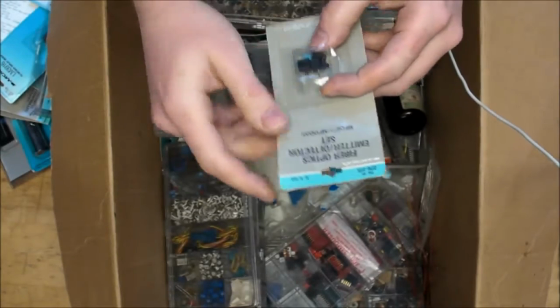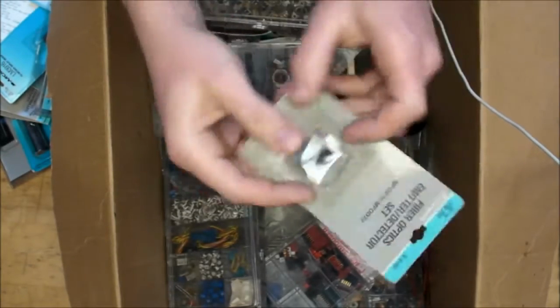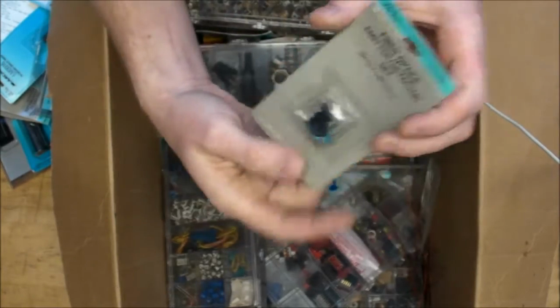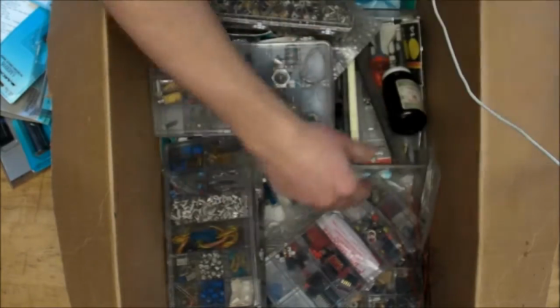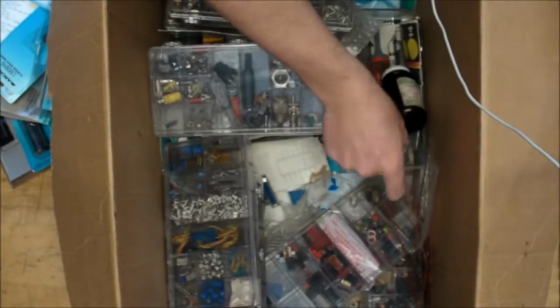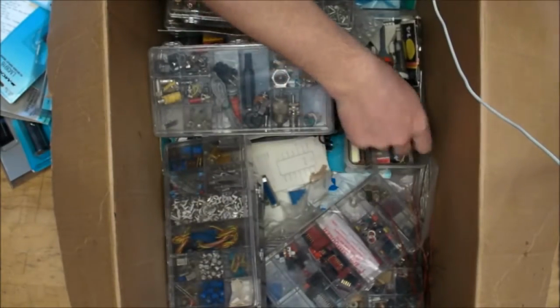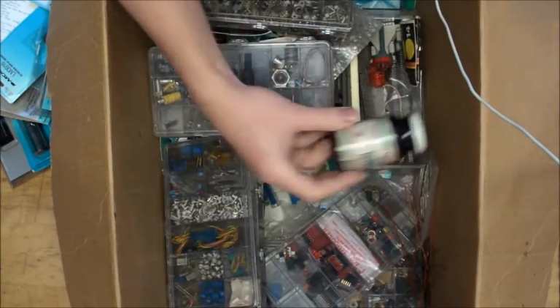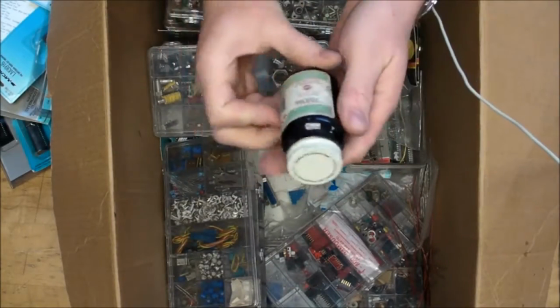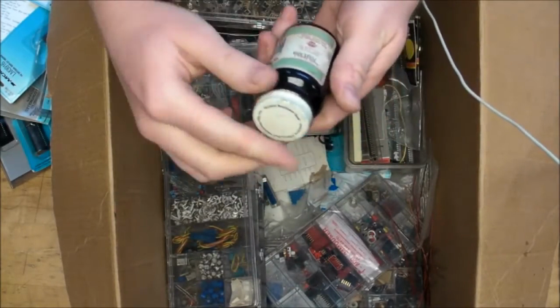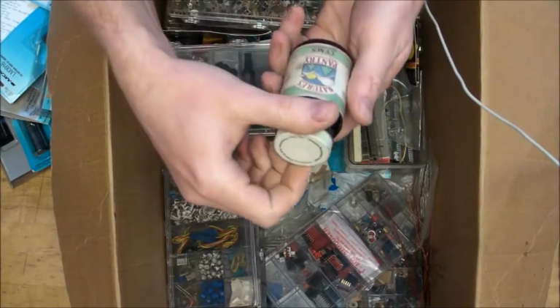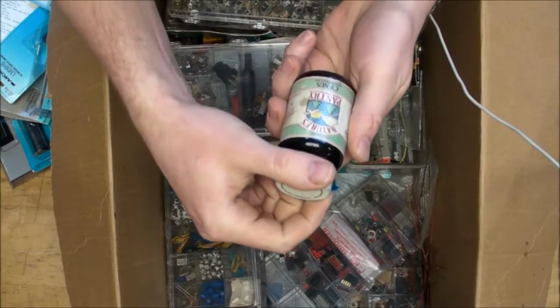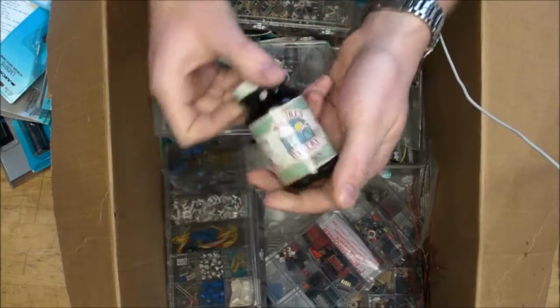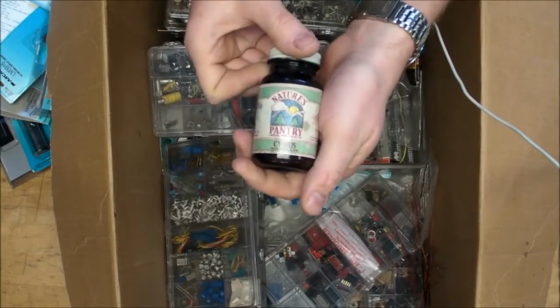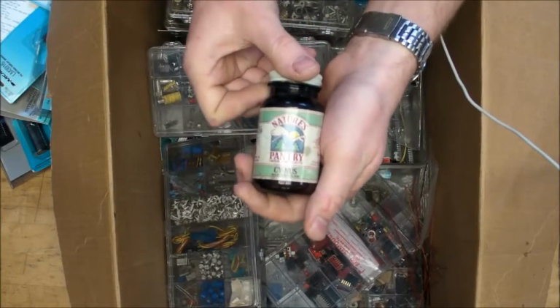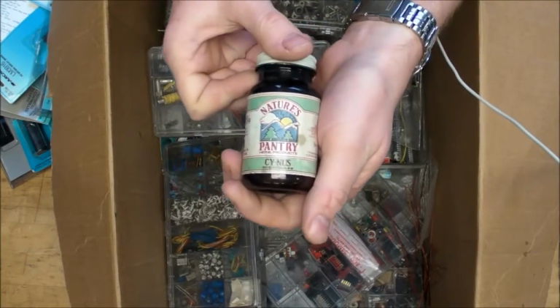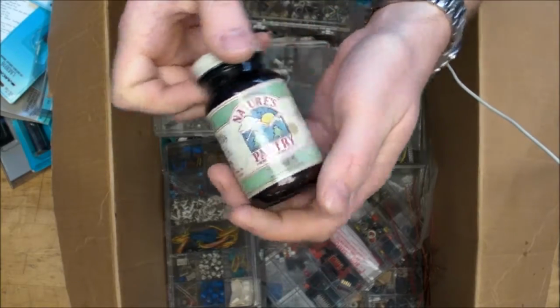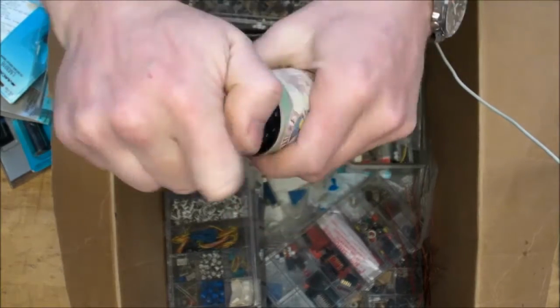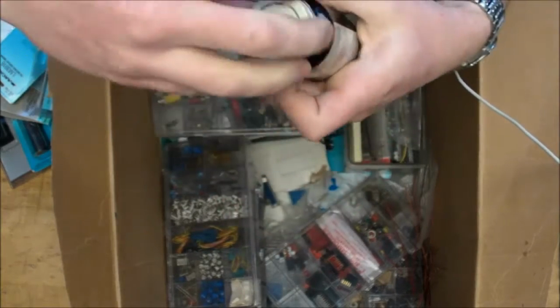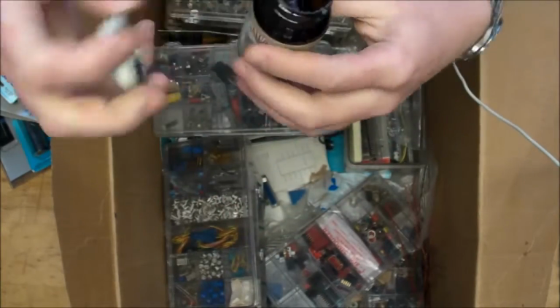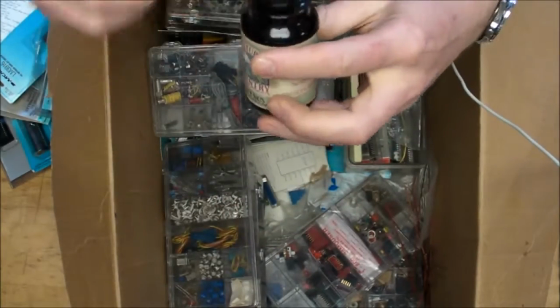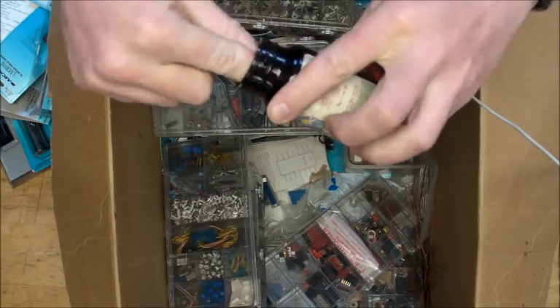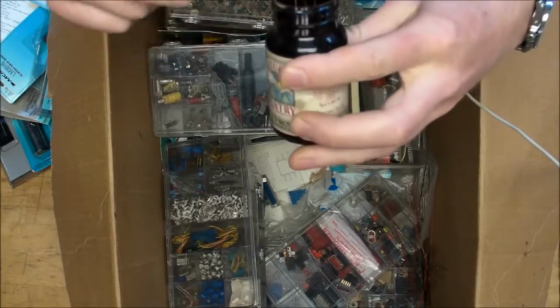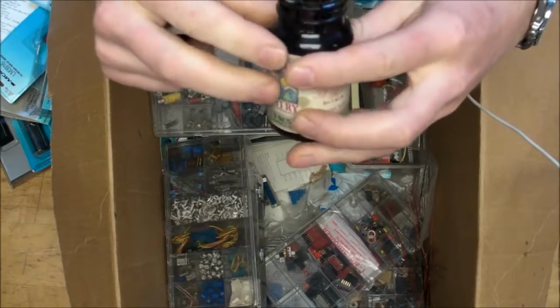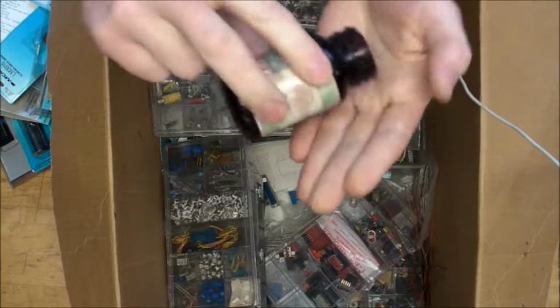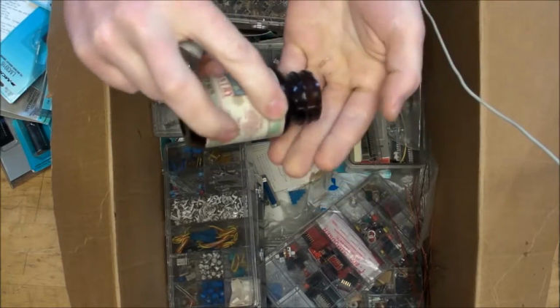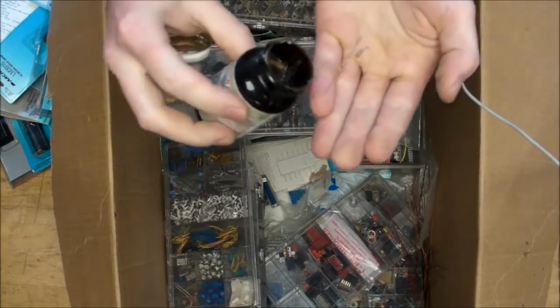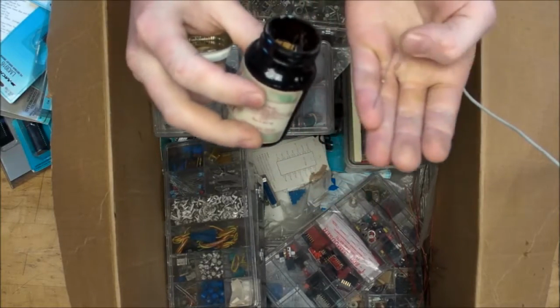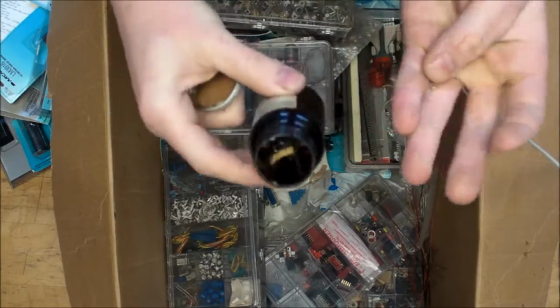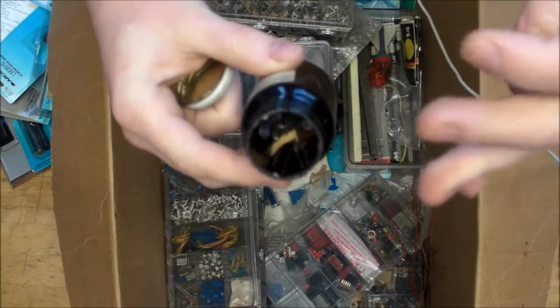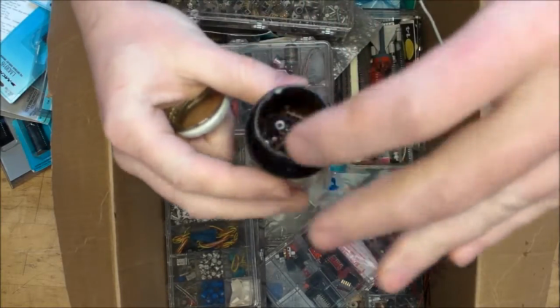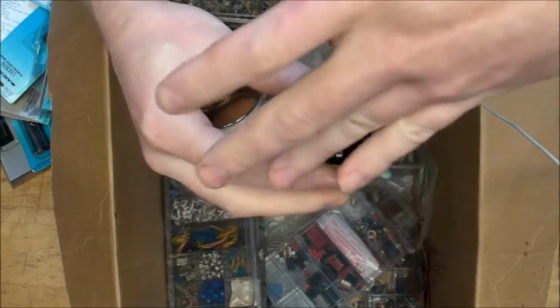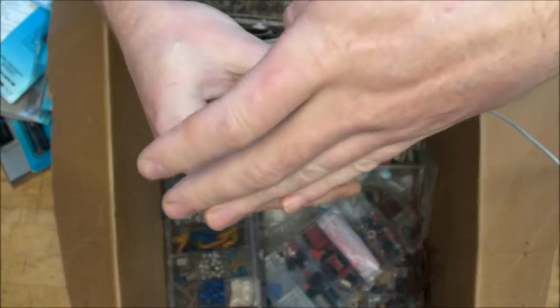More fiber optic modules here. And there's a Nature's Pantry herb products container being used as an awesome storage container for an assortment of resistors and a few capacitors inside.